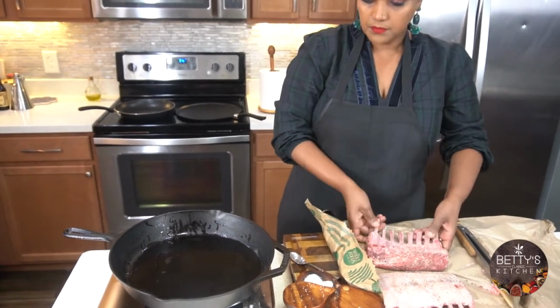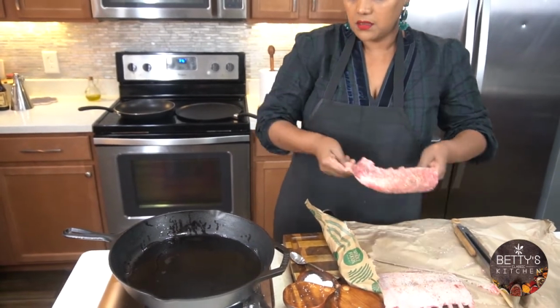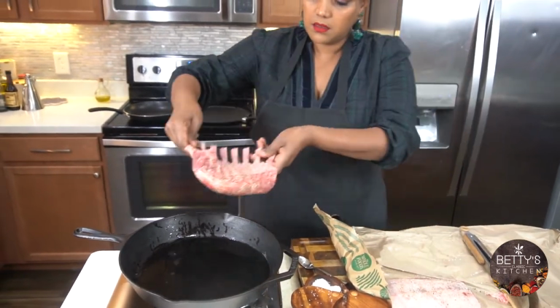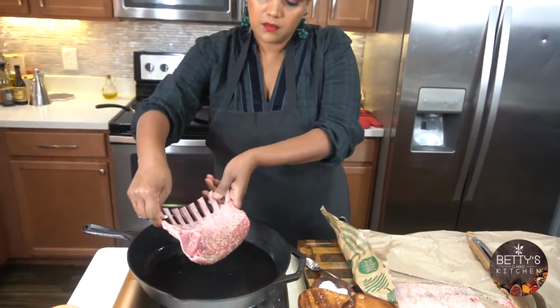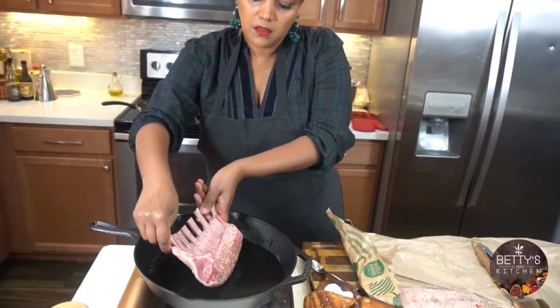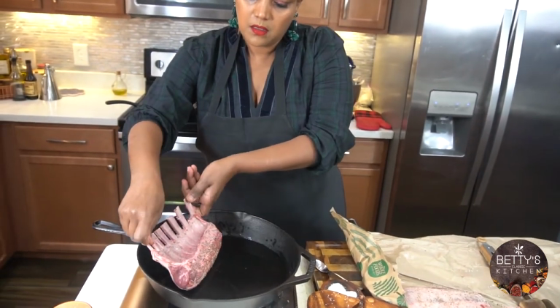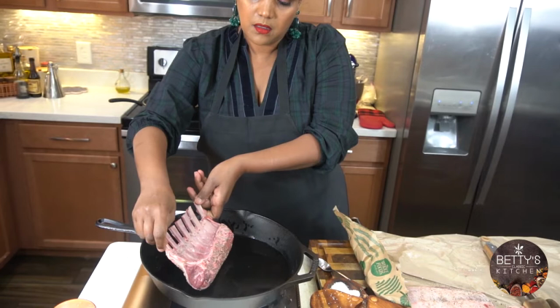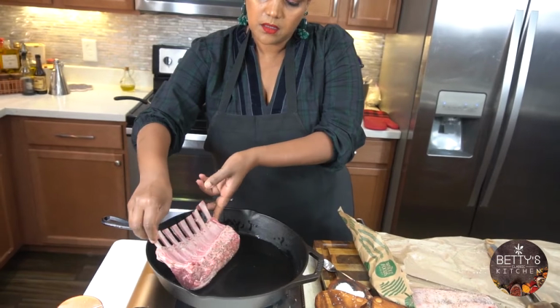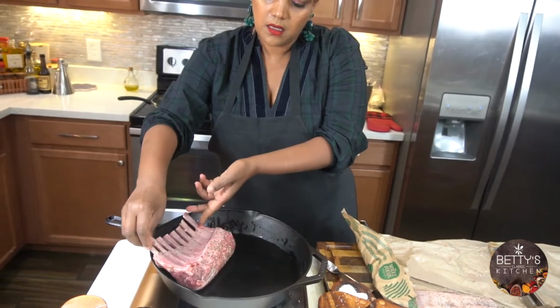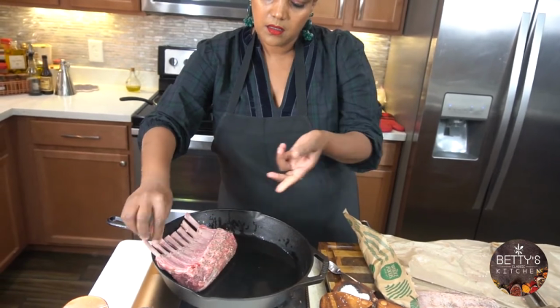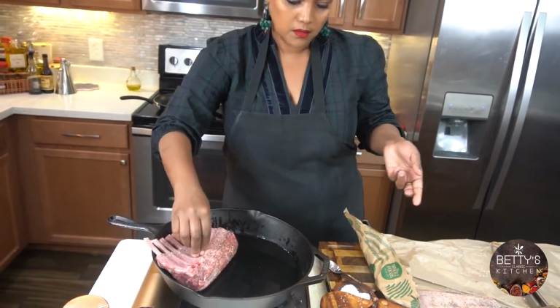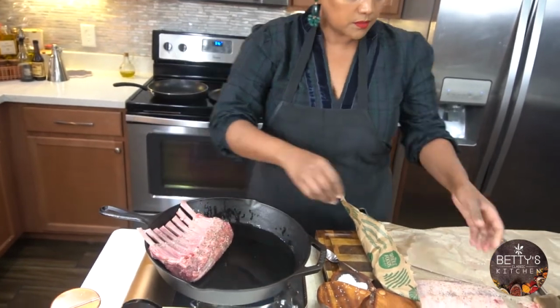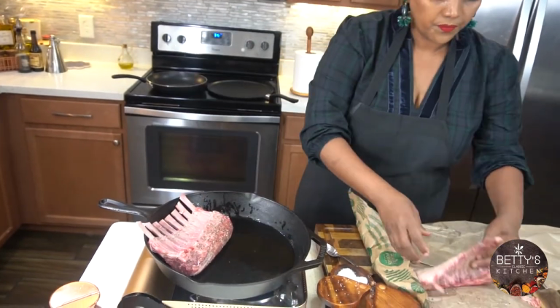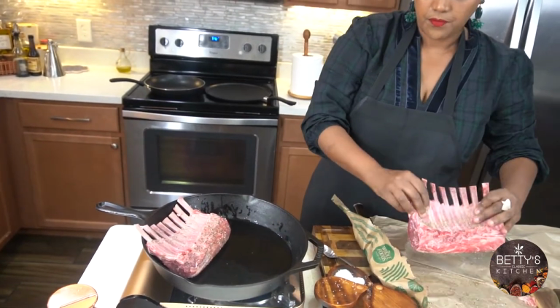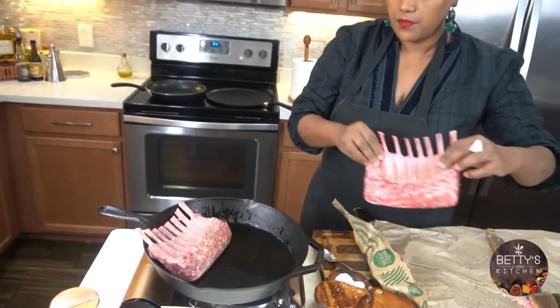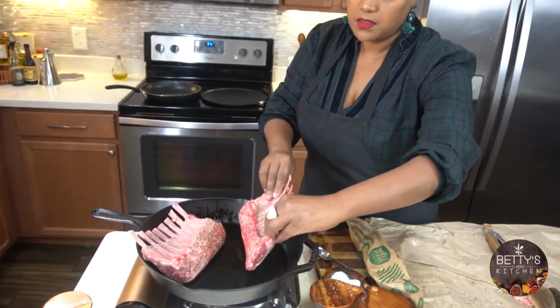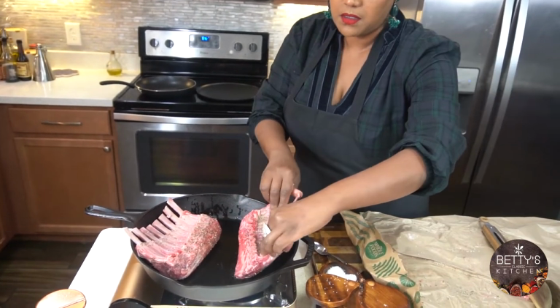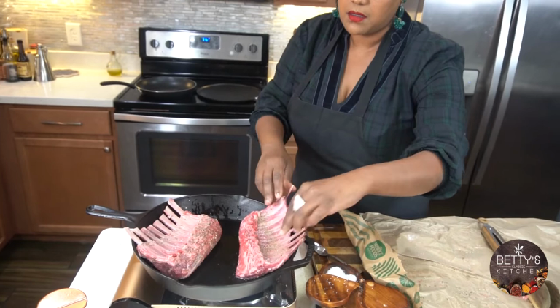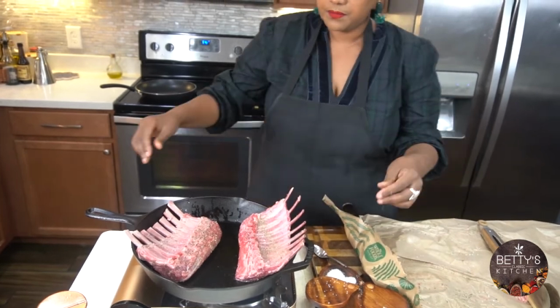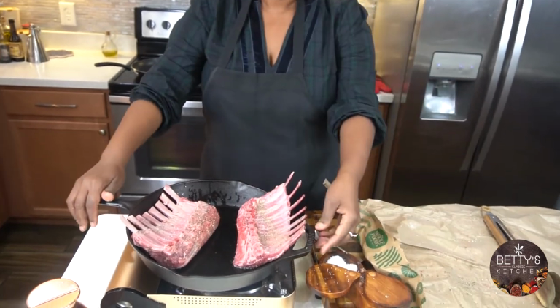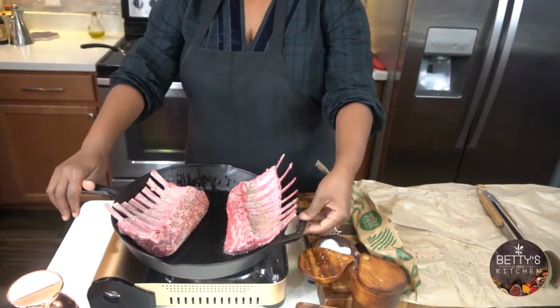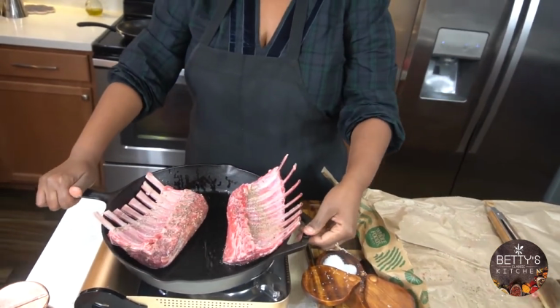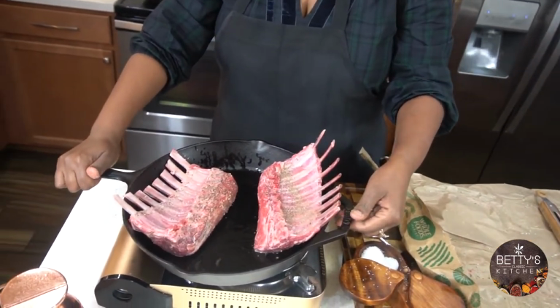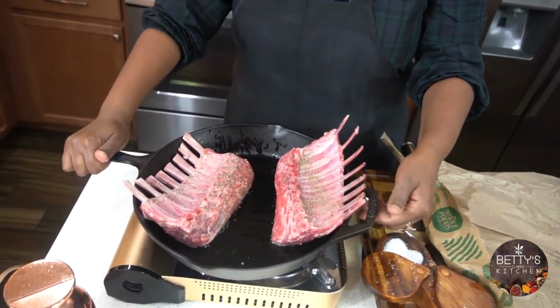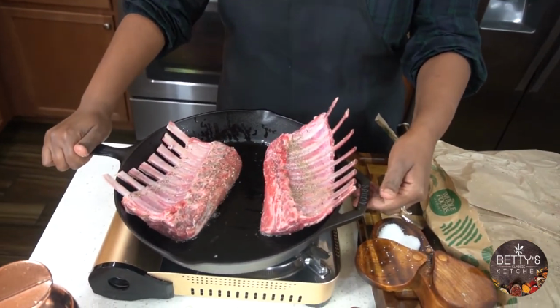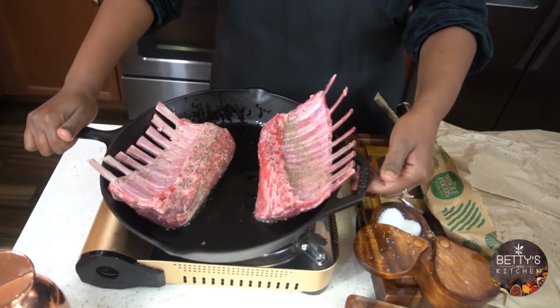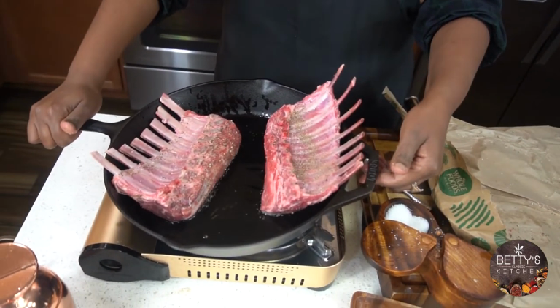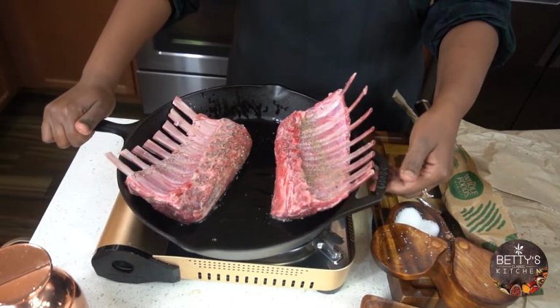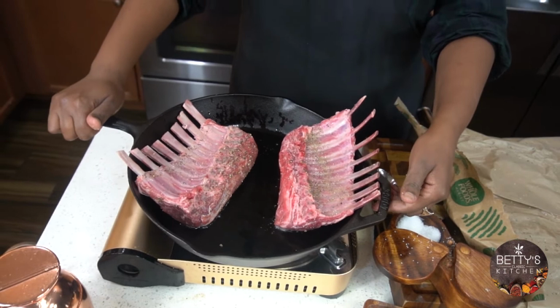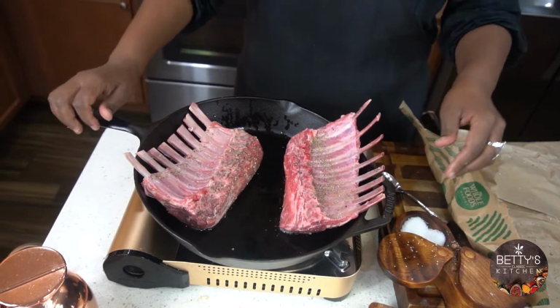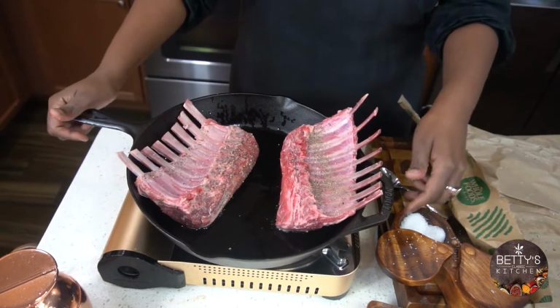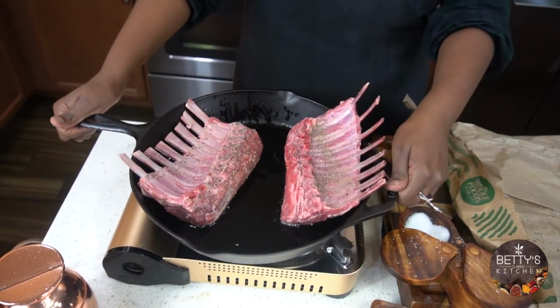I'm just going to do this side — I'm not going to add anything else at this point.